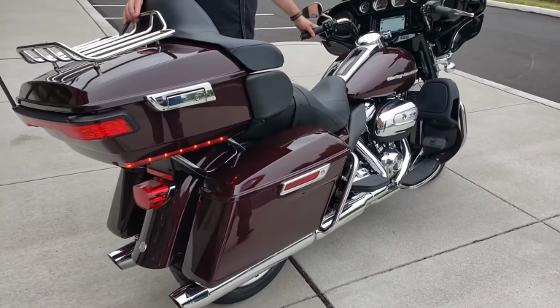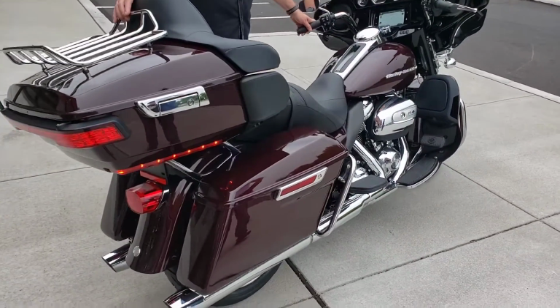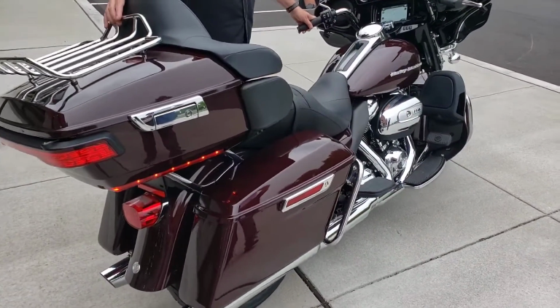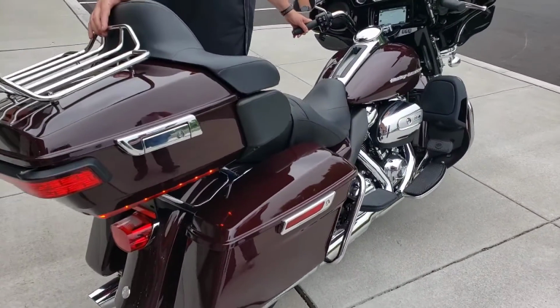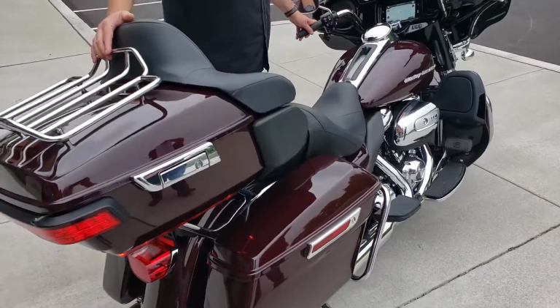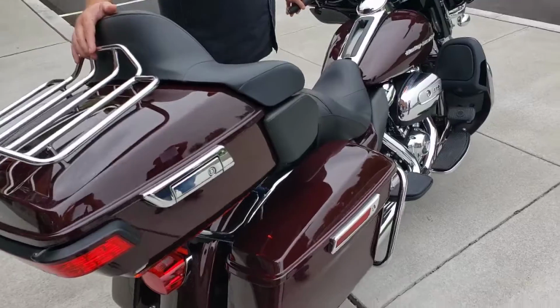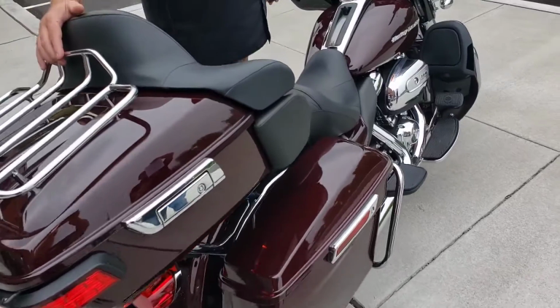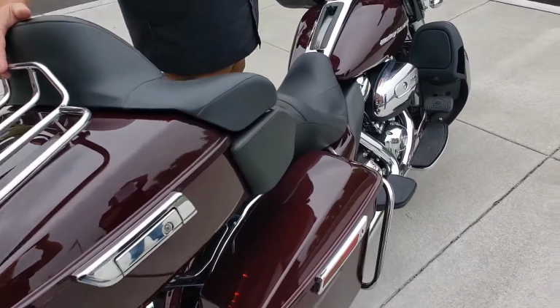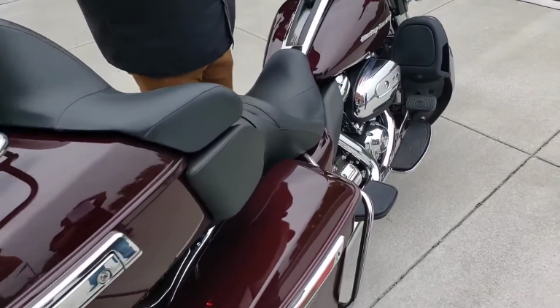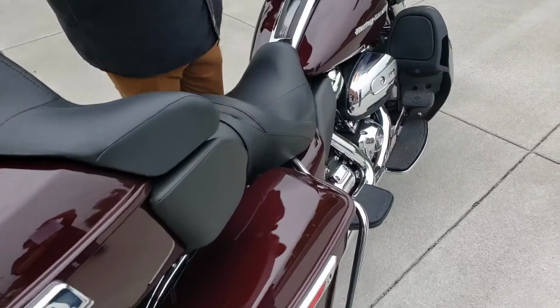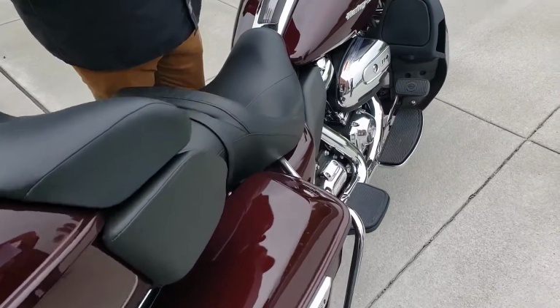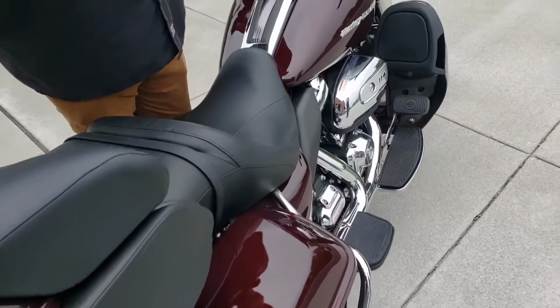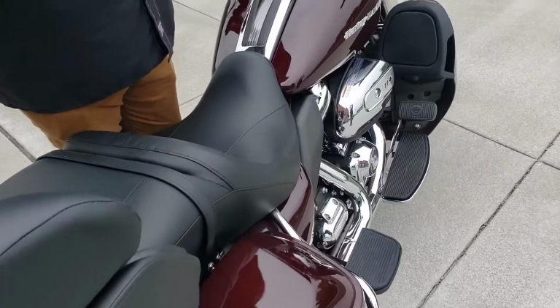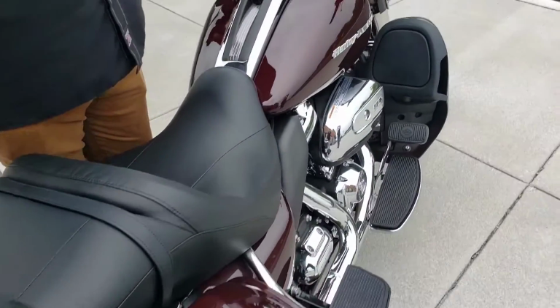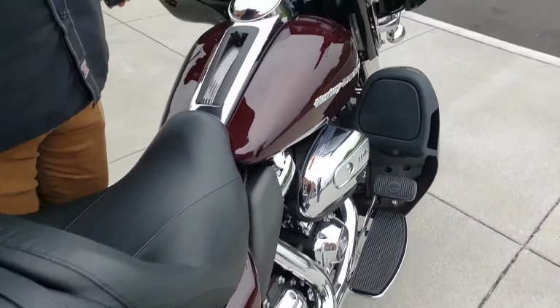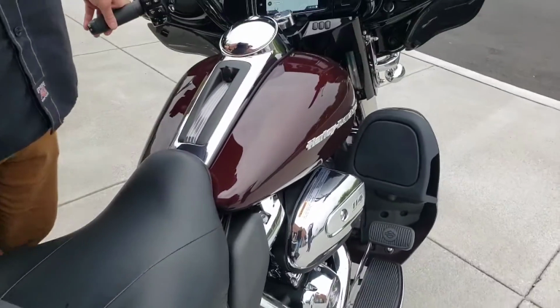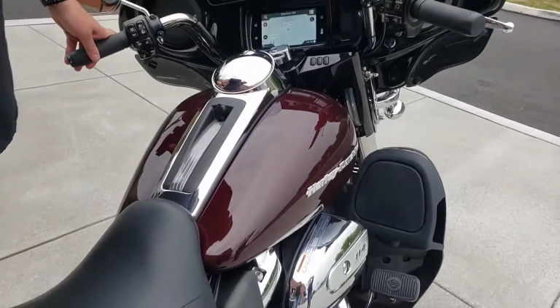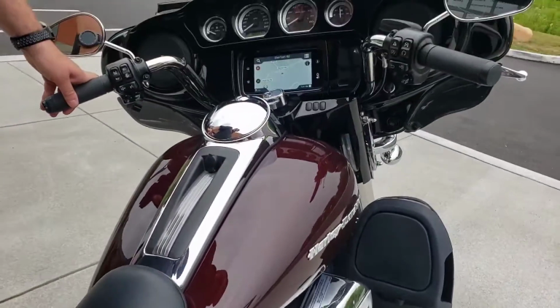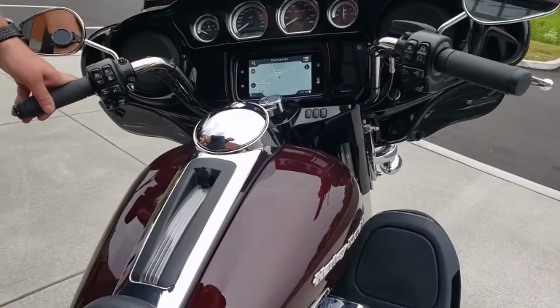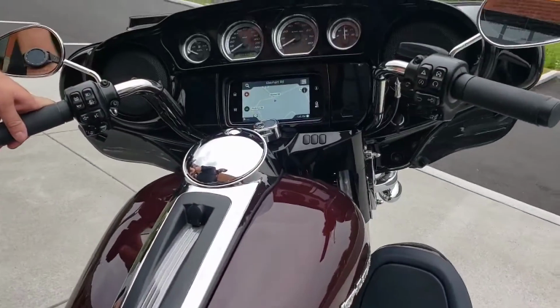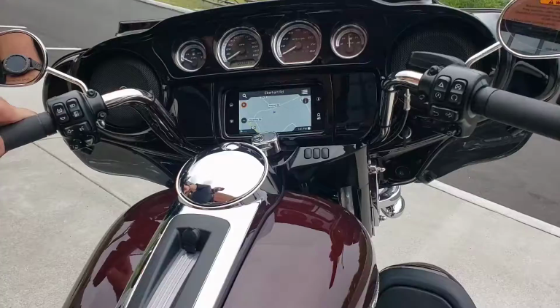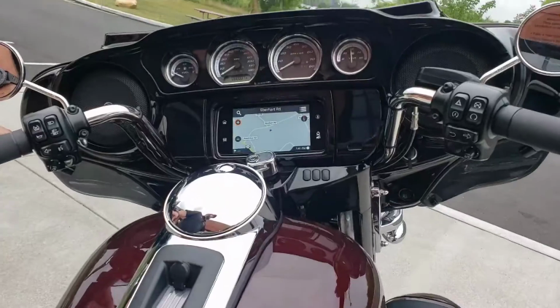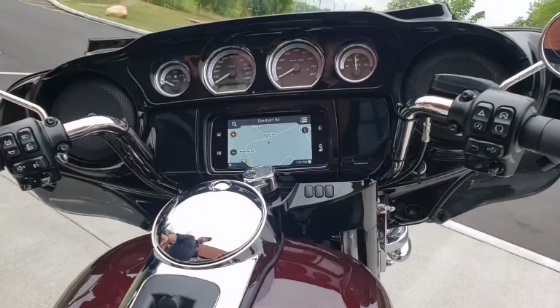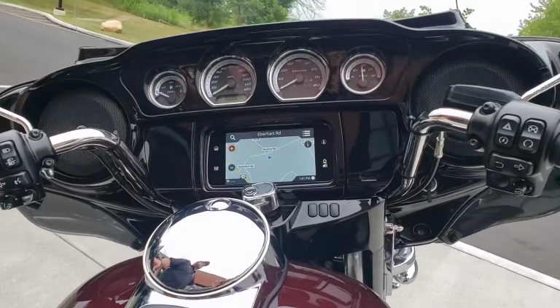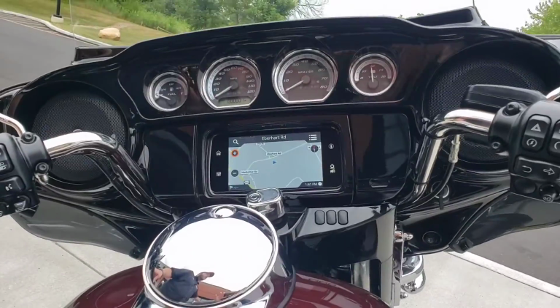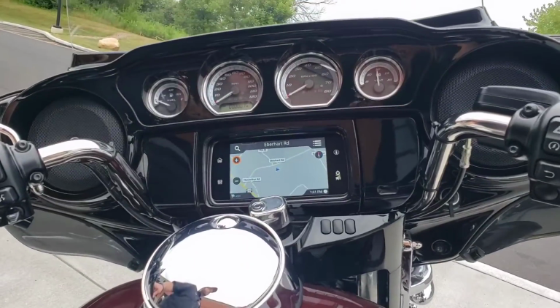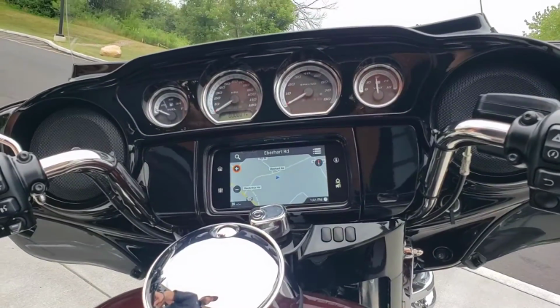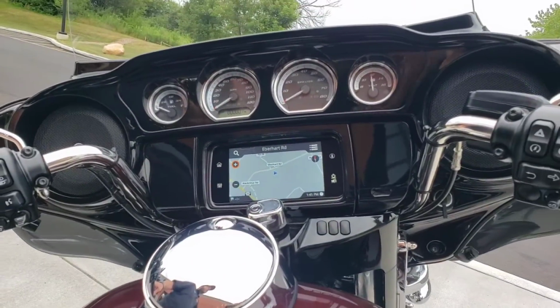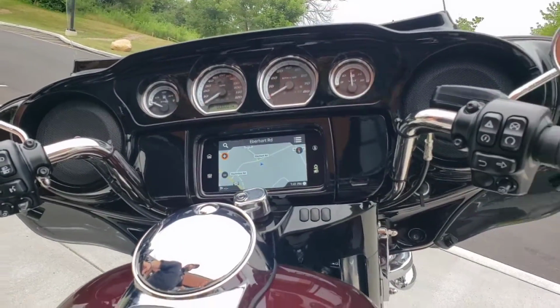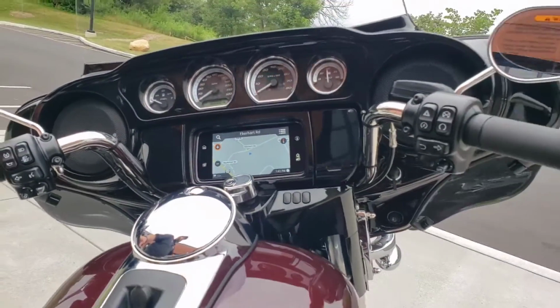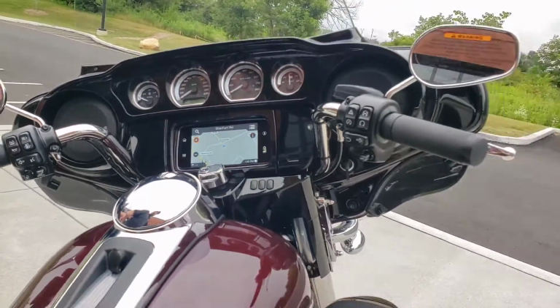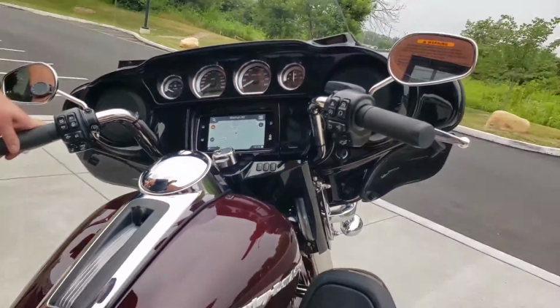Of course, this top-of-the-line touring machine comes loaded with outstanding infotainment features including navigation, Apple CarPlay, and Android Auto, all pumping through the Boombox audio system.